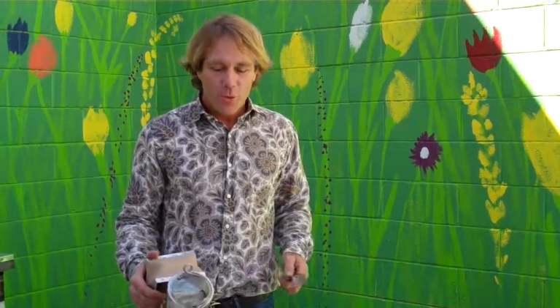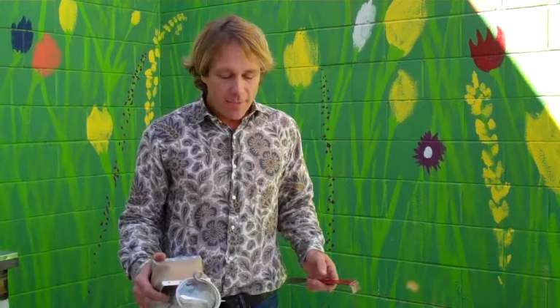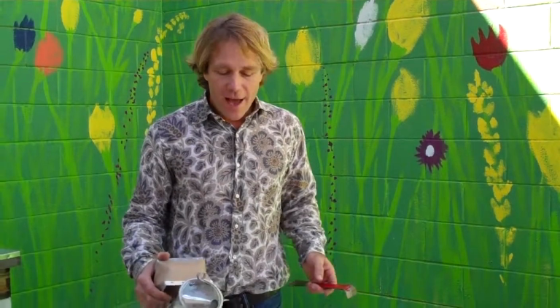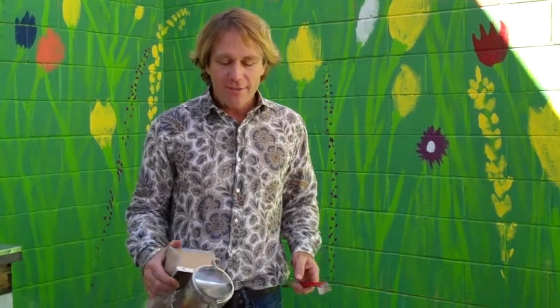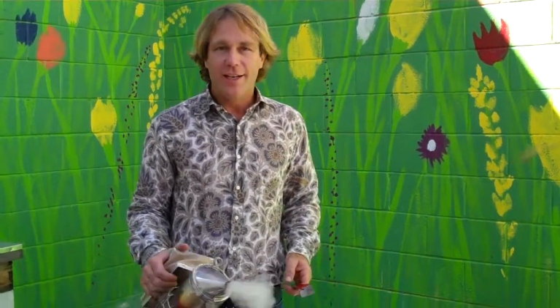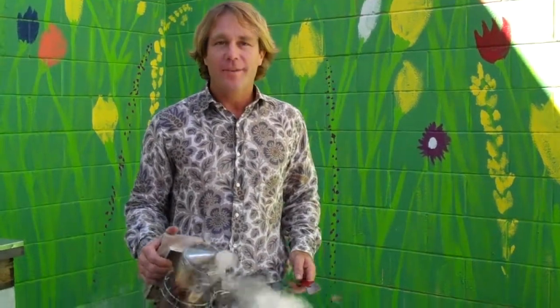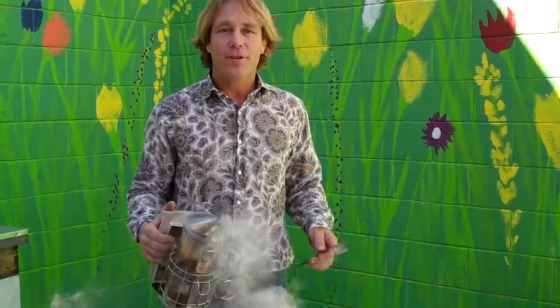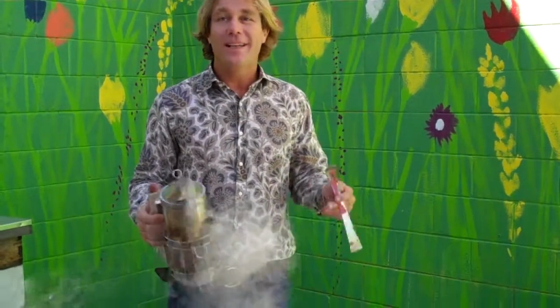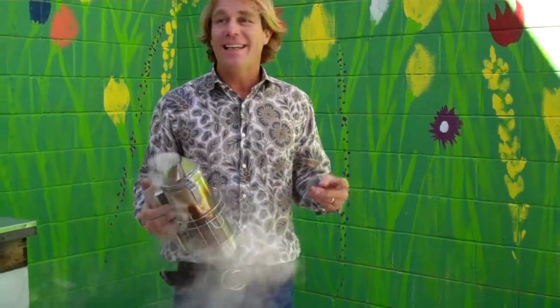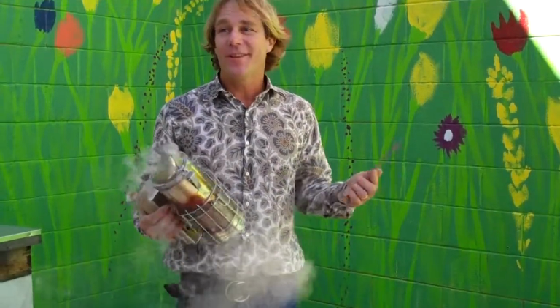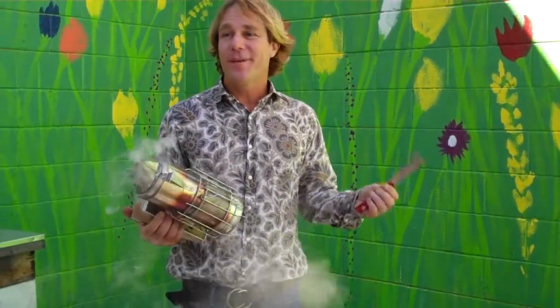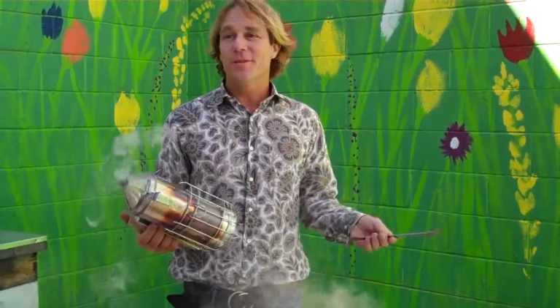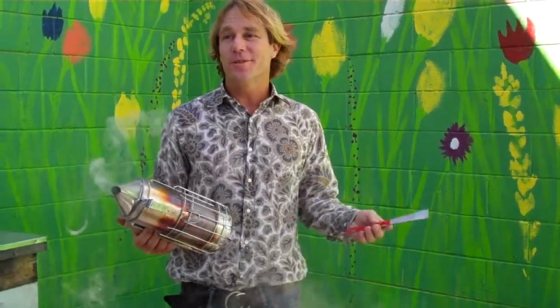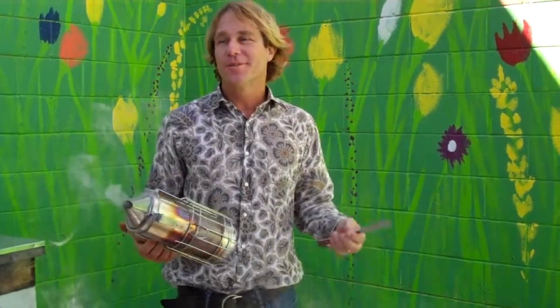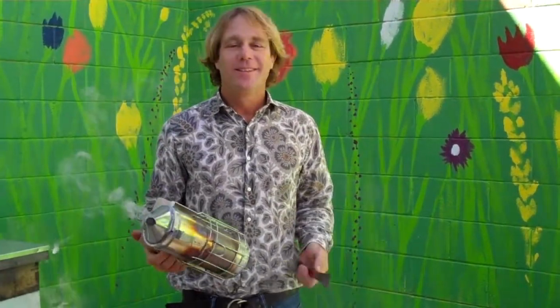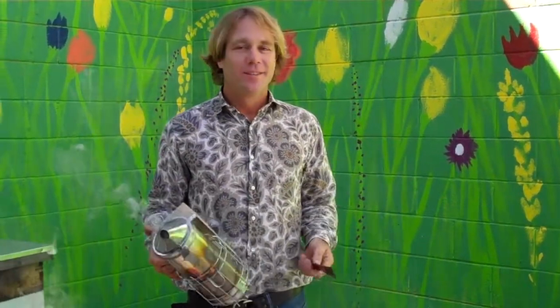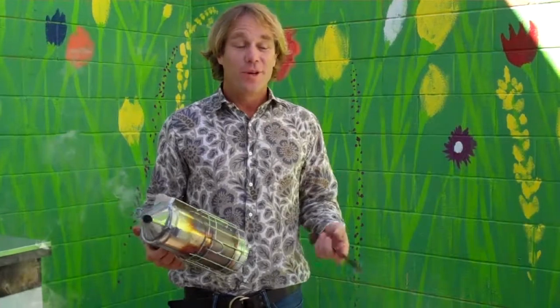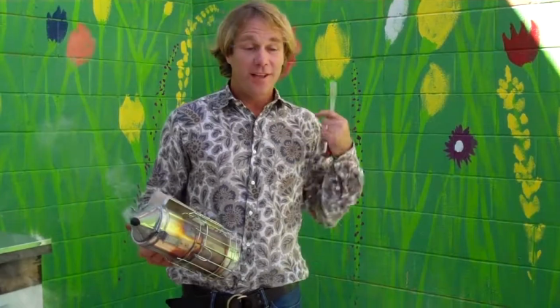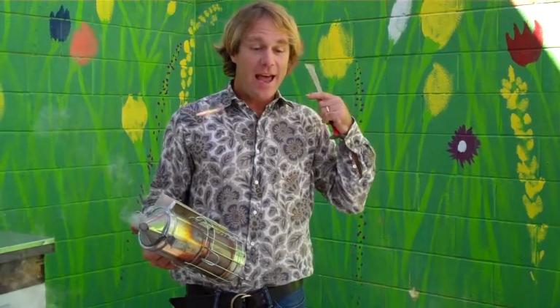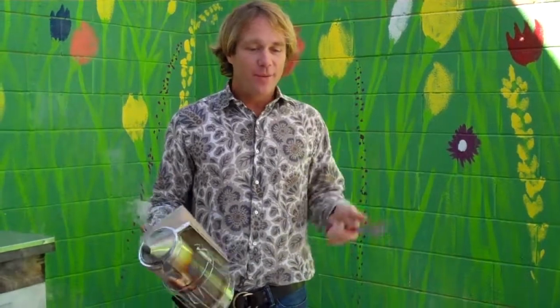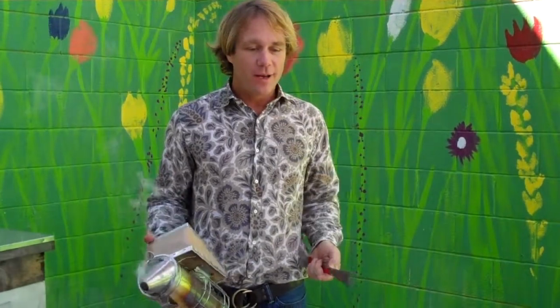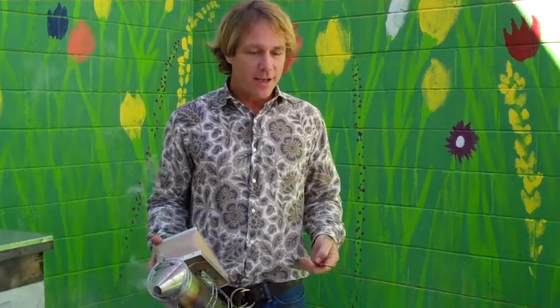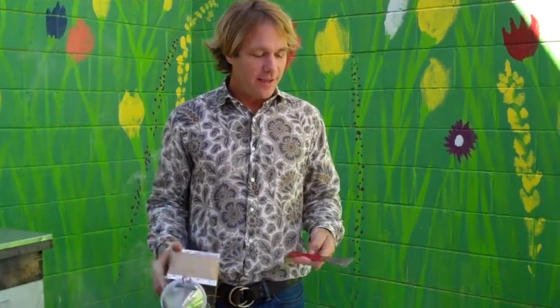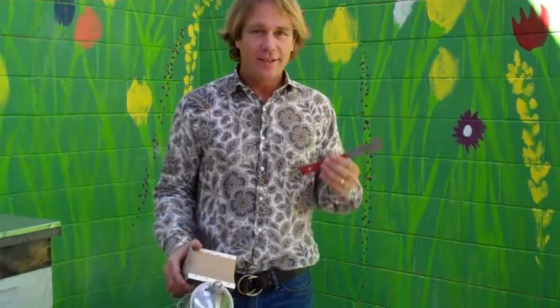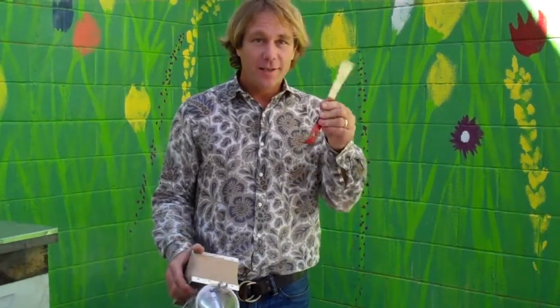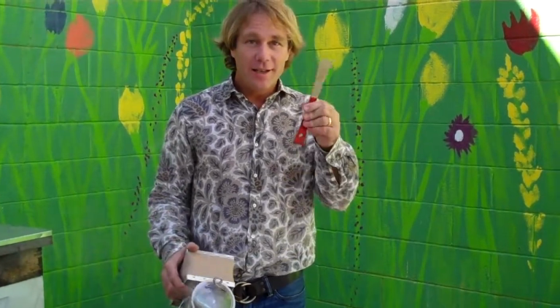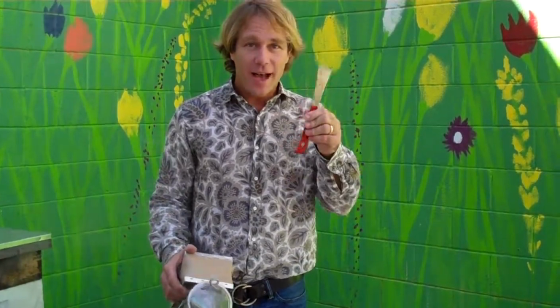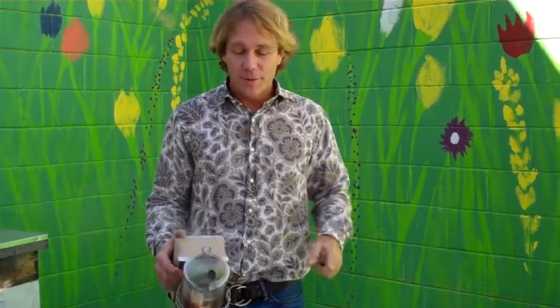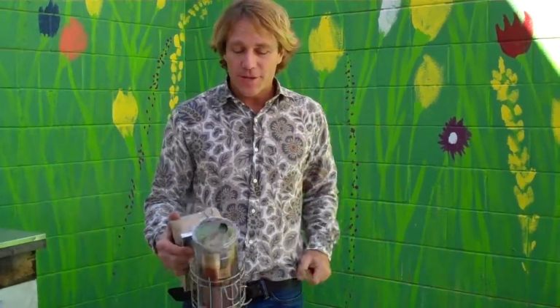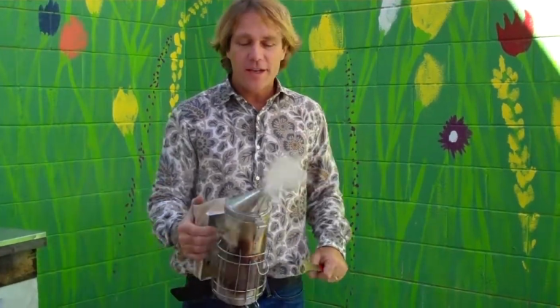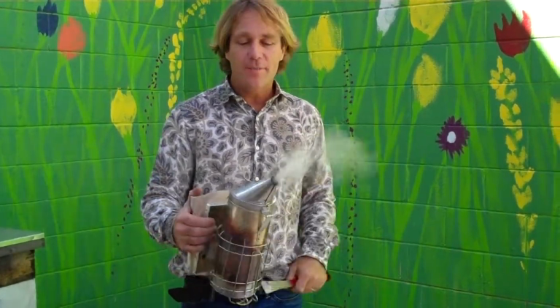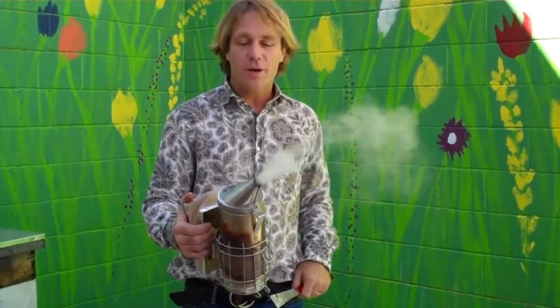We're at a beehive. You only need three tools. One is a hat, but we're not going to try that today. You need a hive tool, which I'll show you, and a smoker.